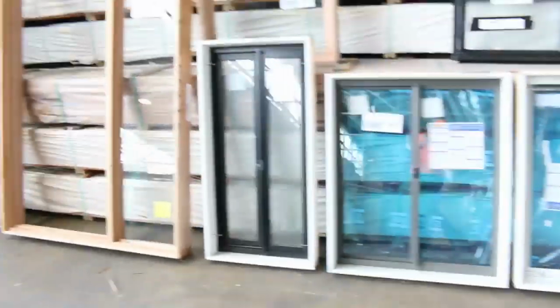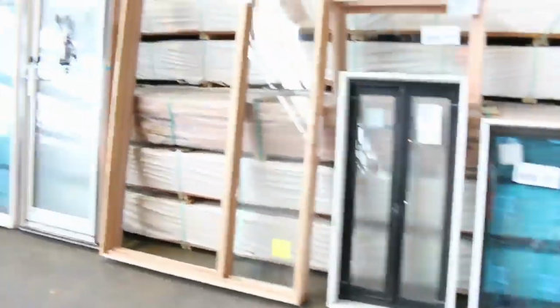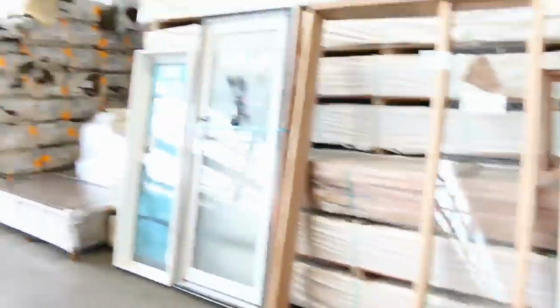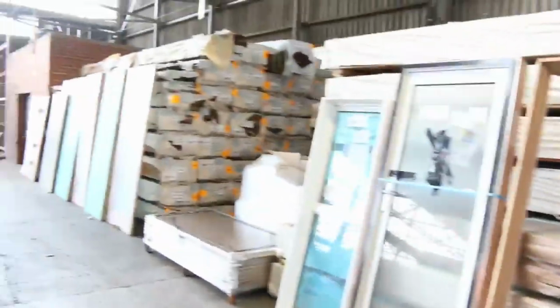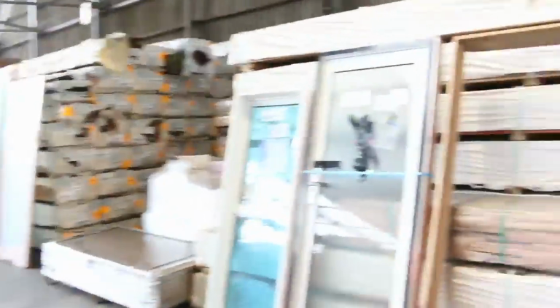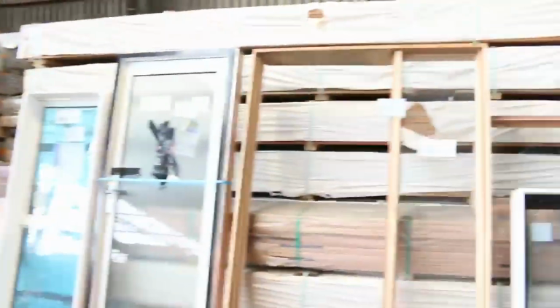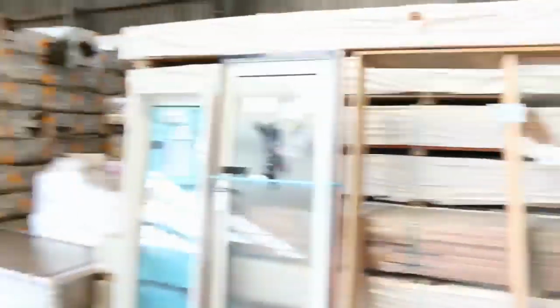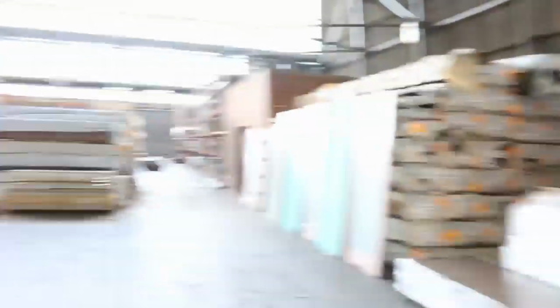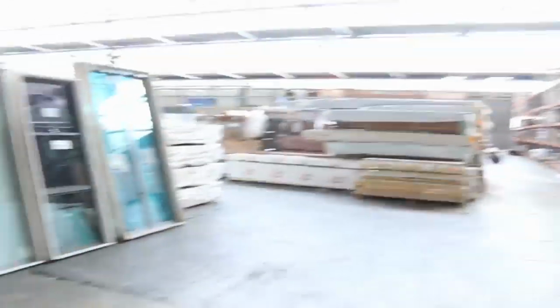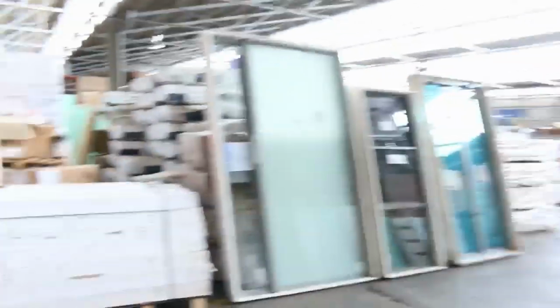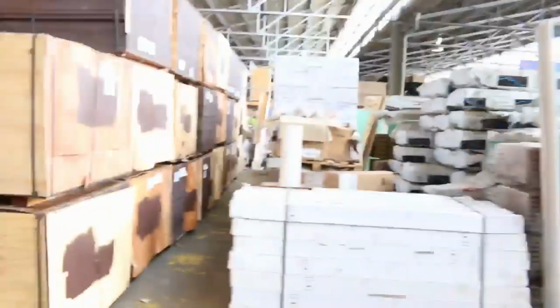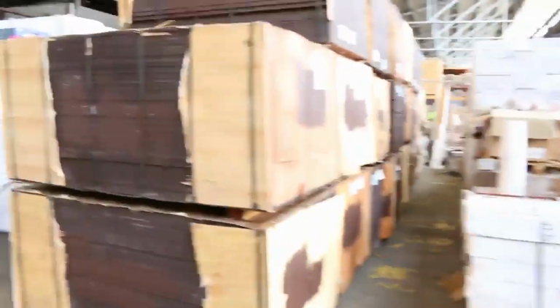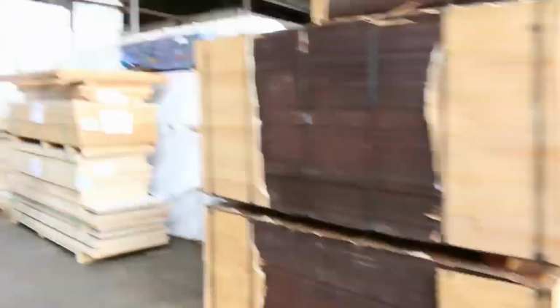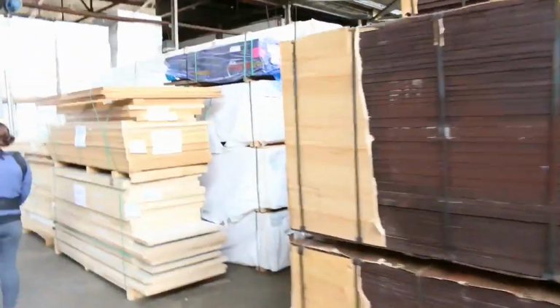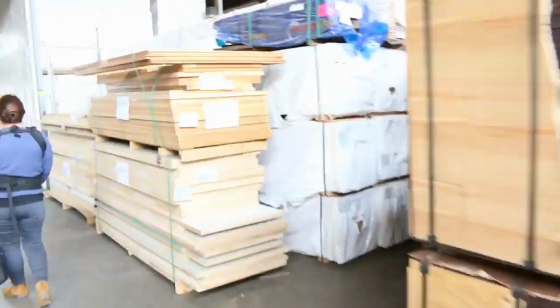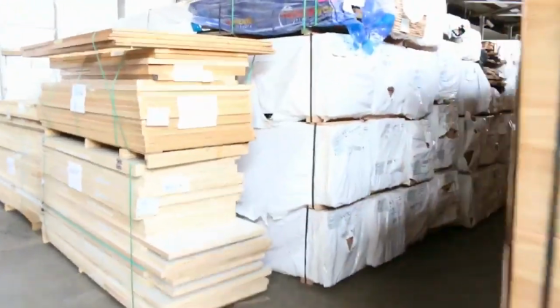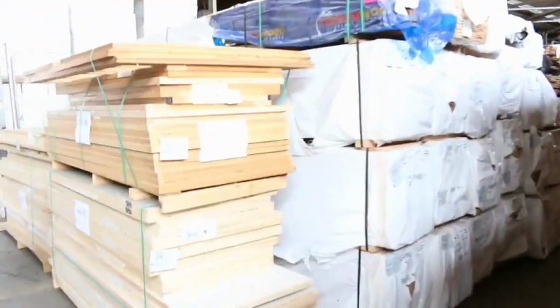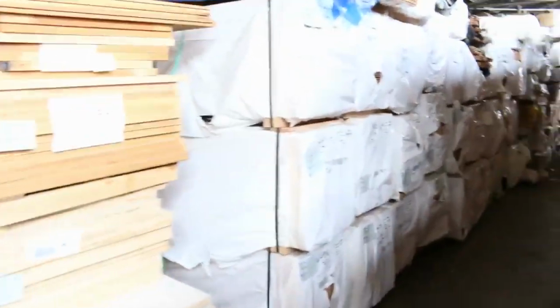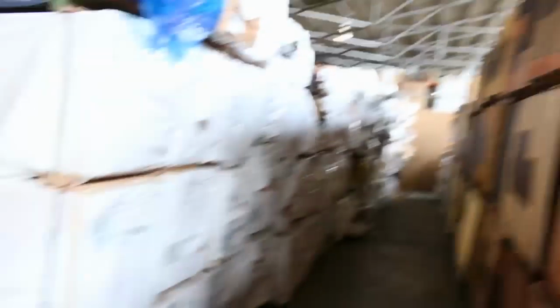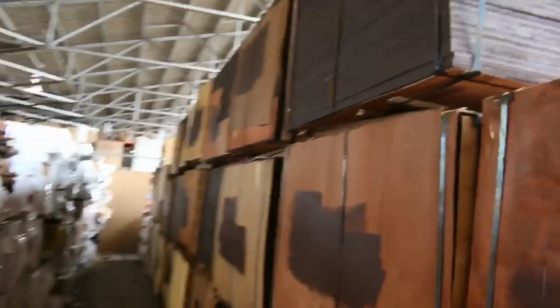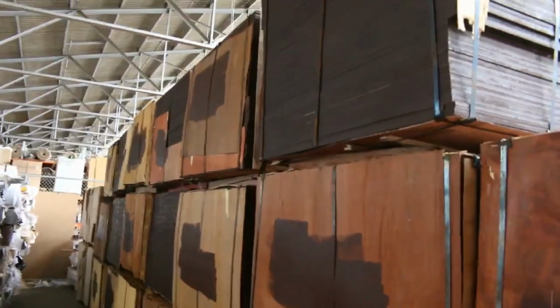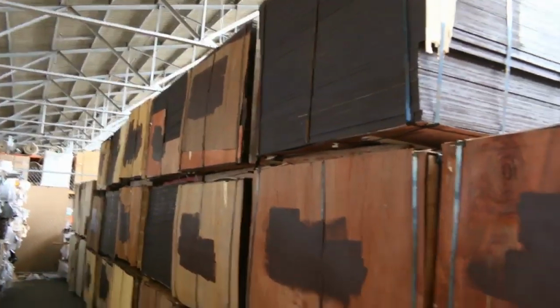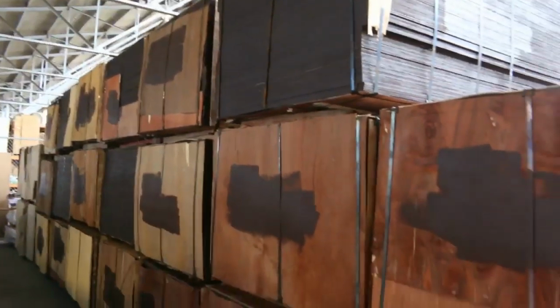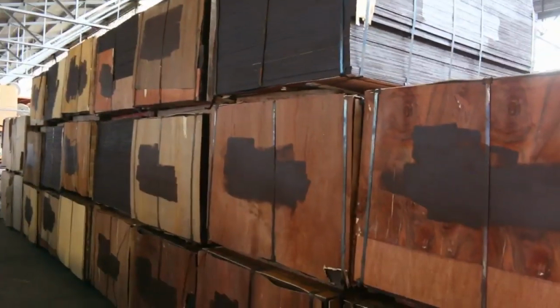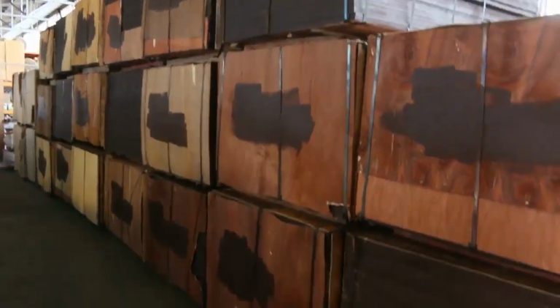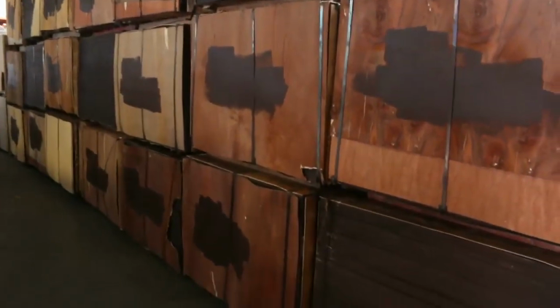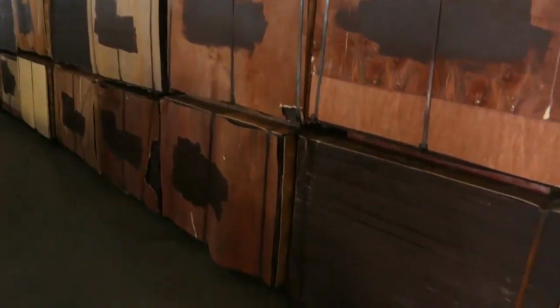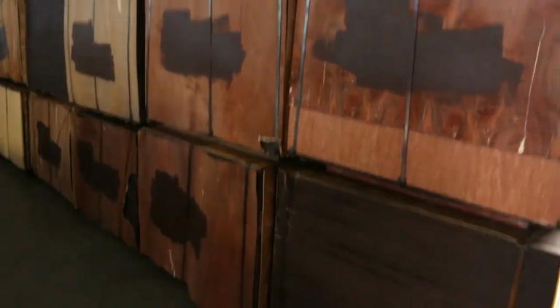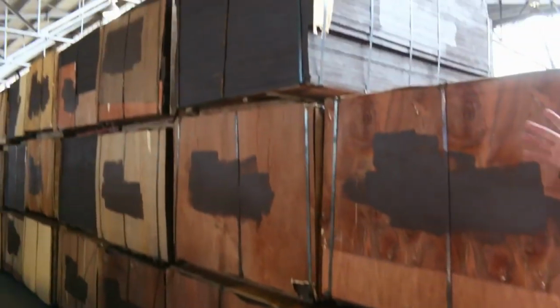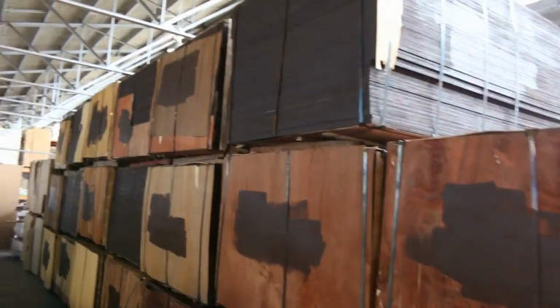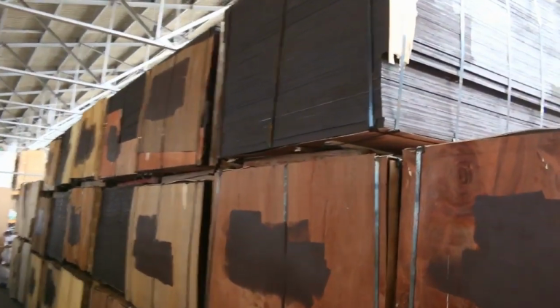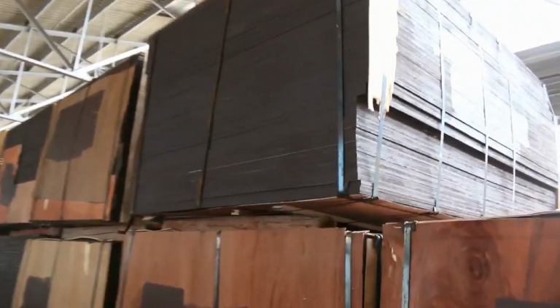Swinging around the left hand side here and making our way over to a big semi-load of film face plywood: 1800x12, 117mm - there's 20 packs of that there. Really nice looking stock as you can see.